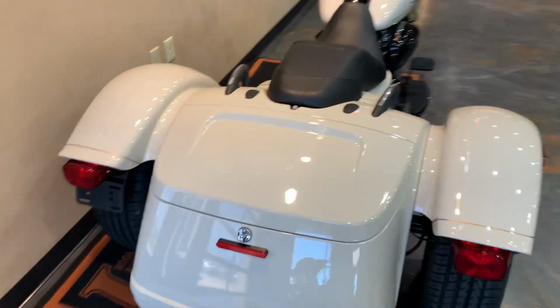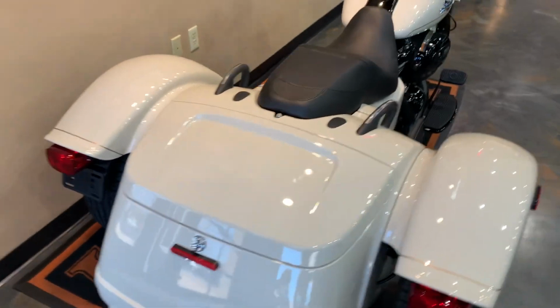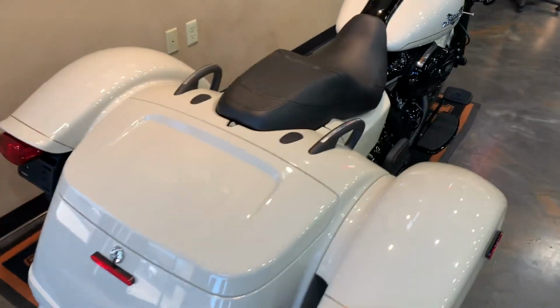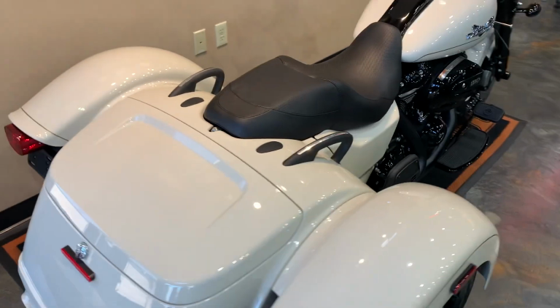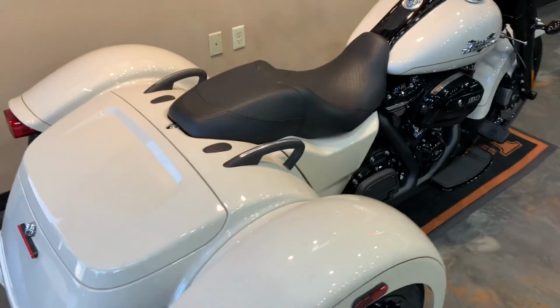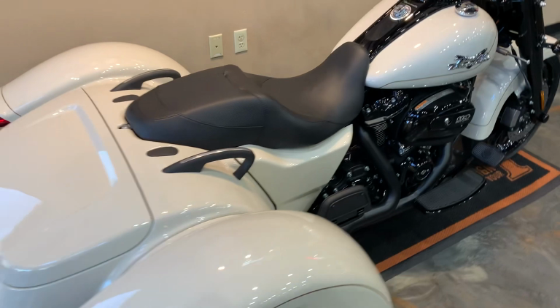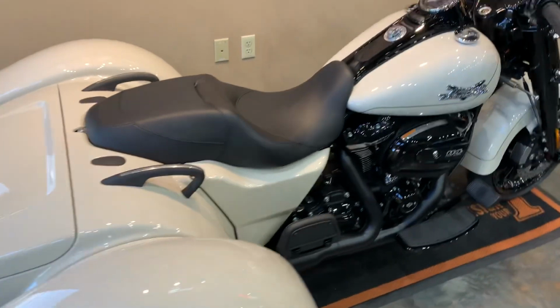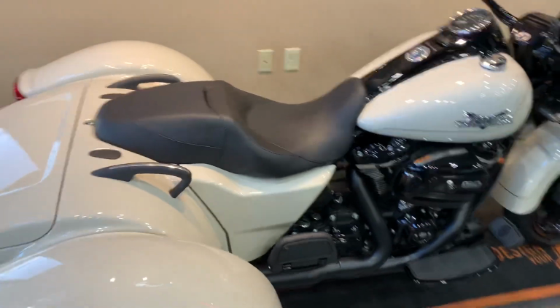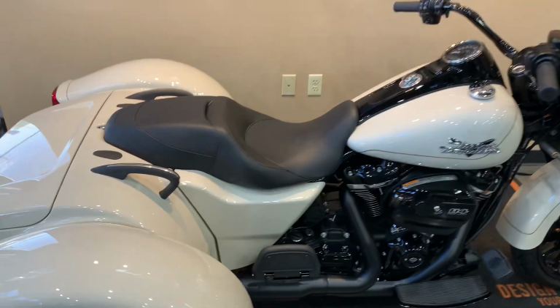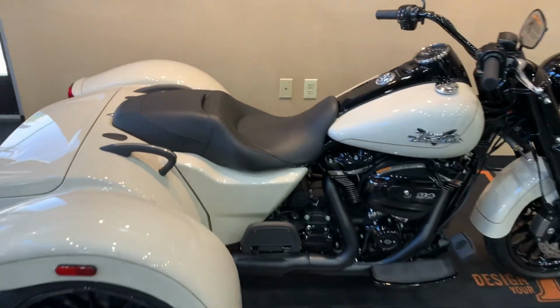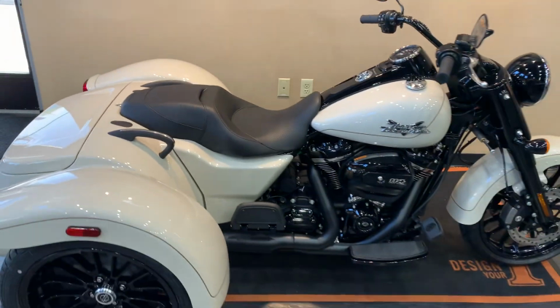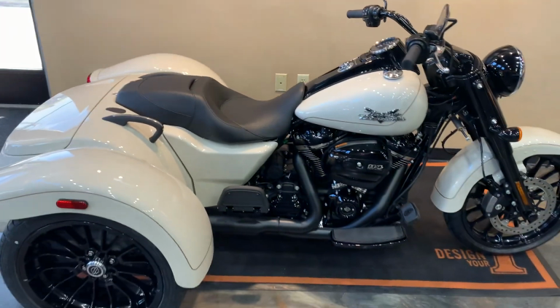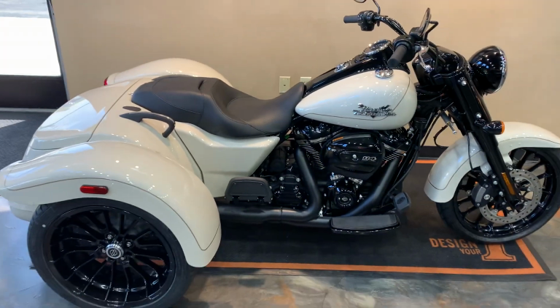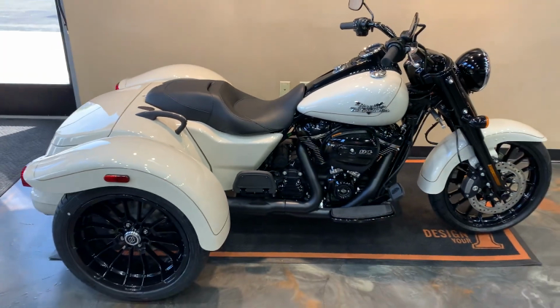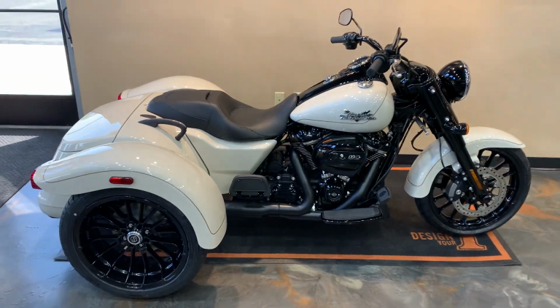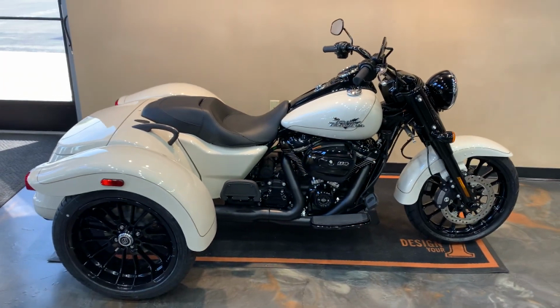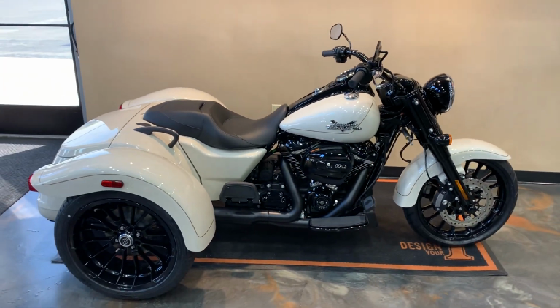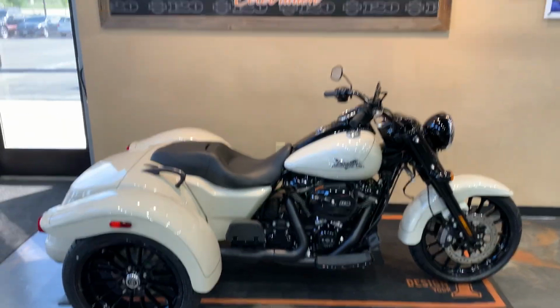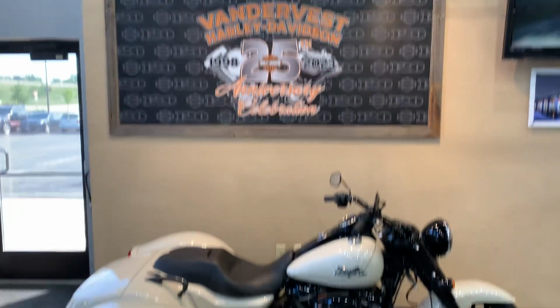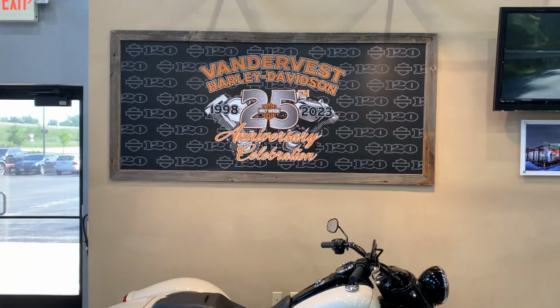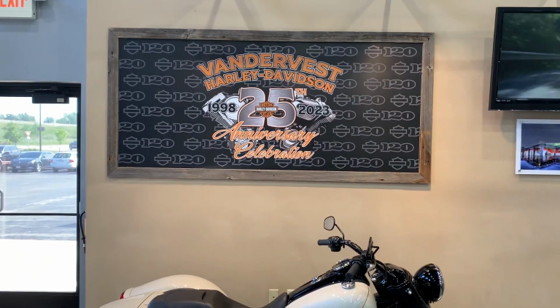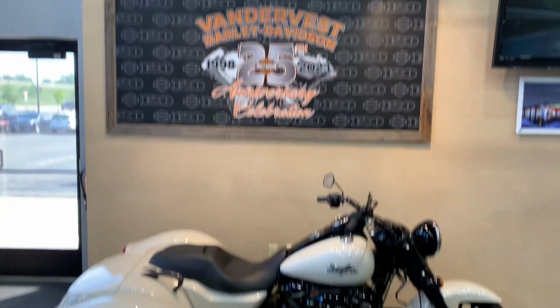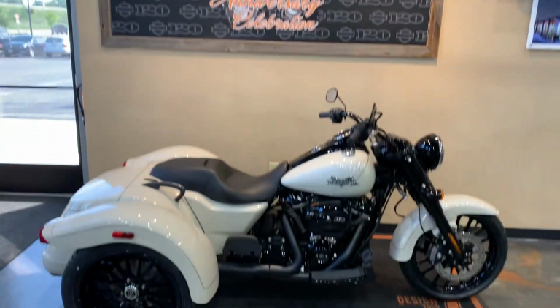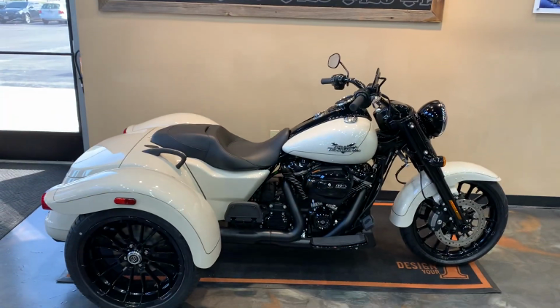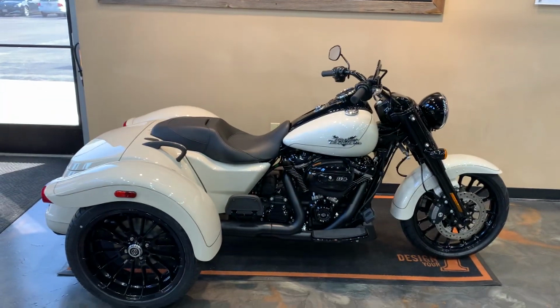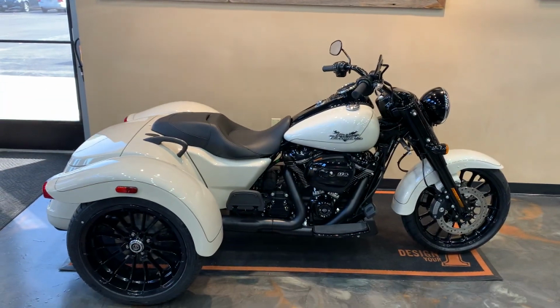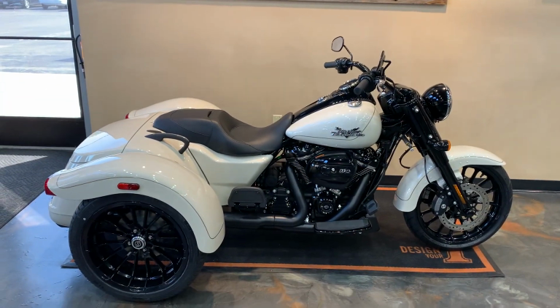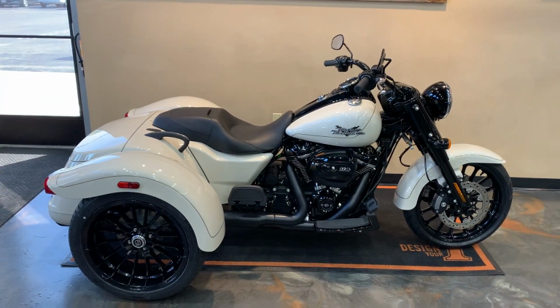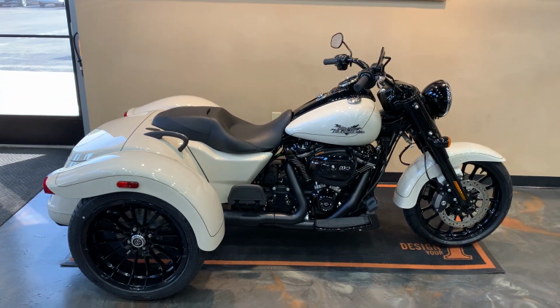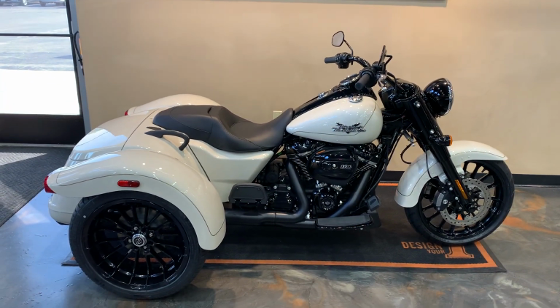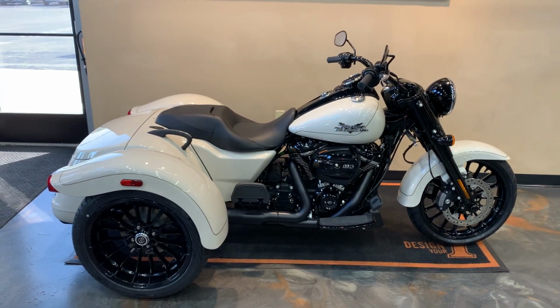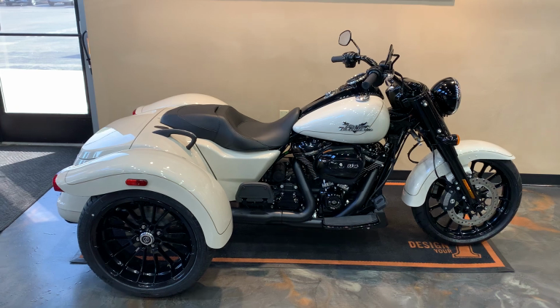We've got this White Sand Pearl Freewheeler down at Vandervest Harley-Davidson. We're located at 1966 Belp Avenue here in Green Bay. Give us a call at 920-498-8822.